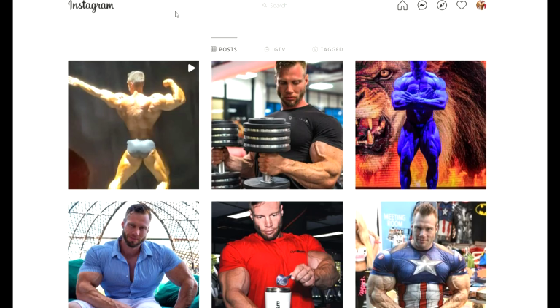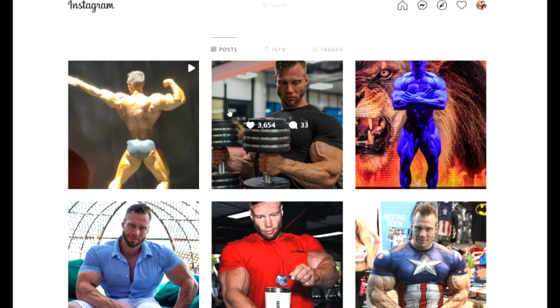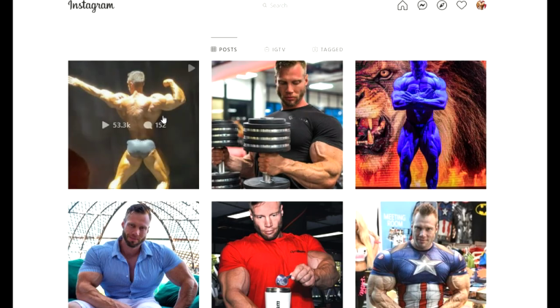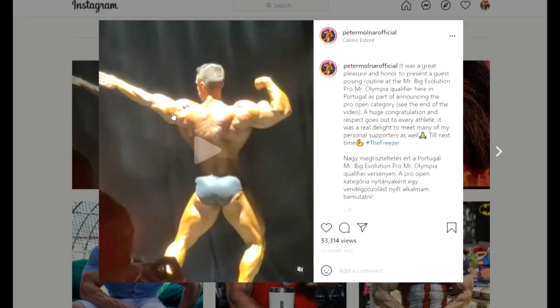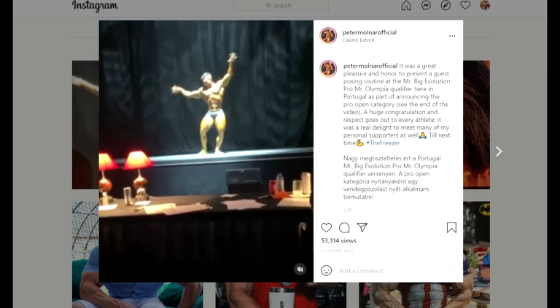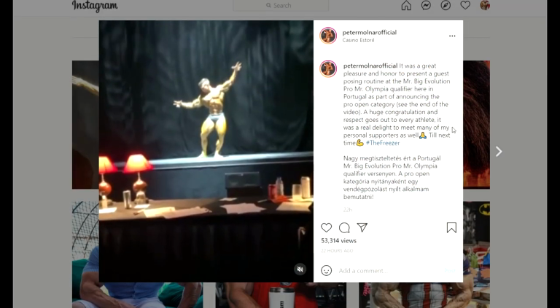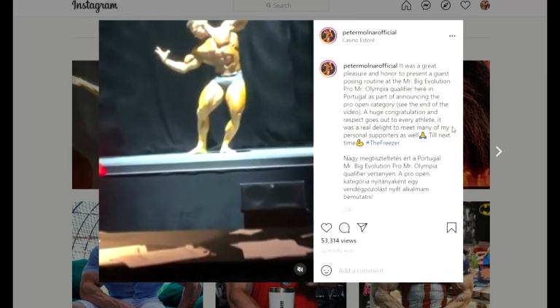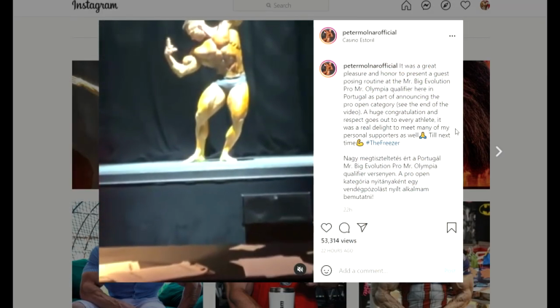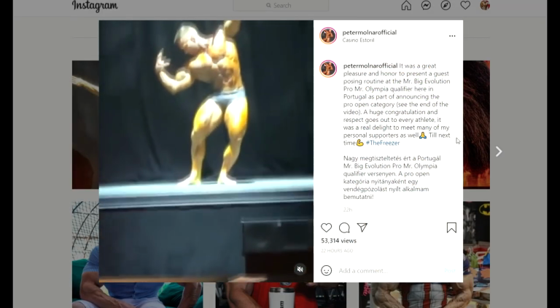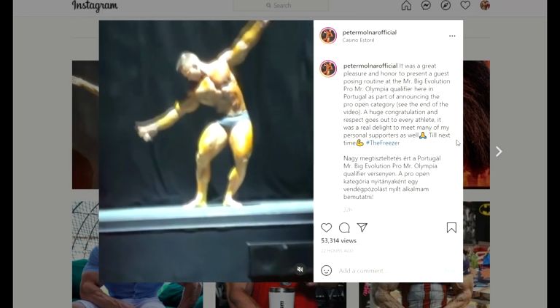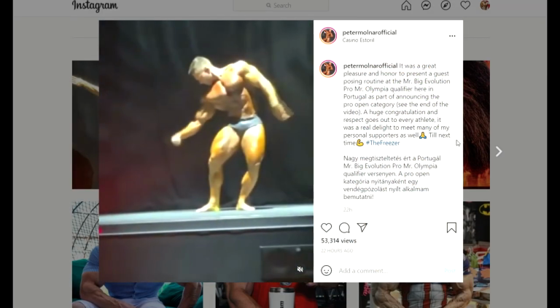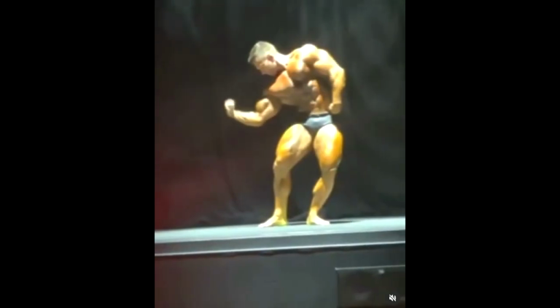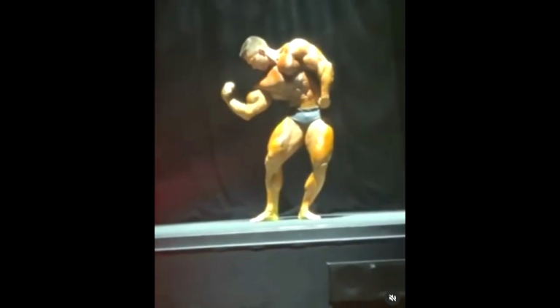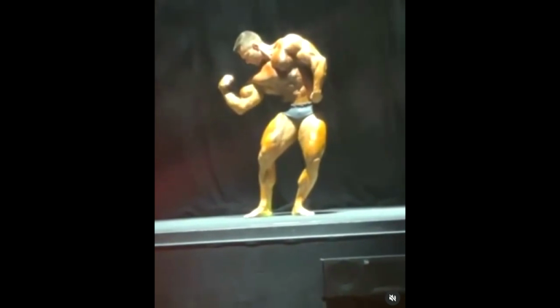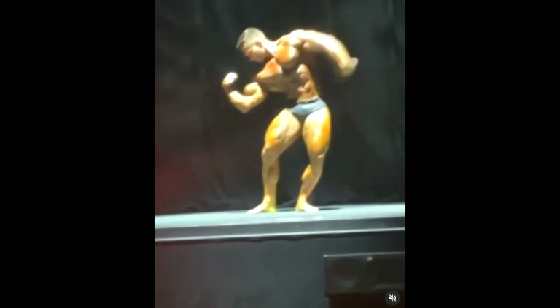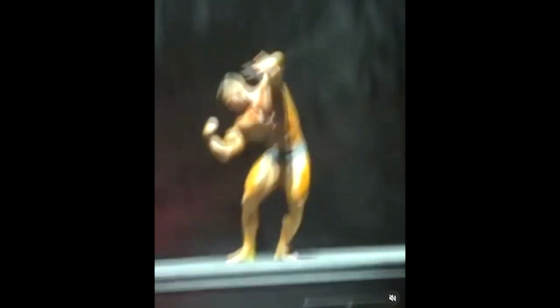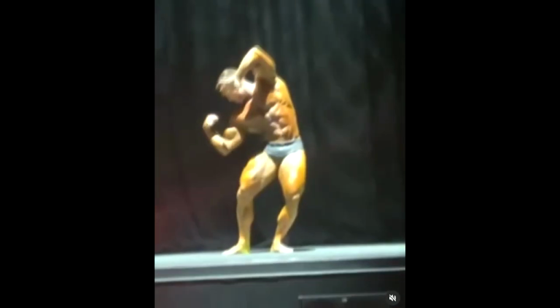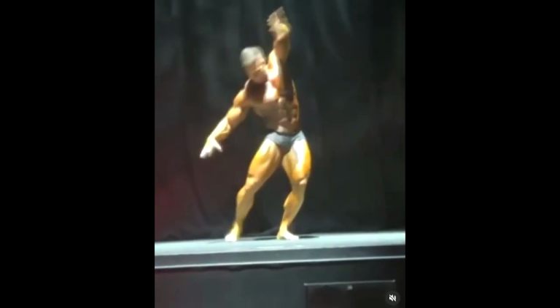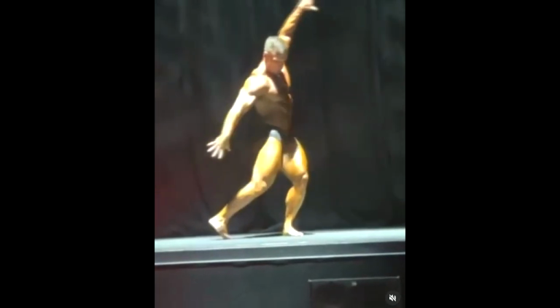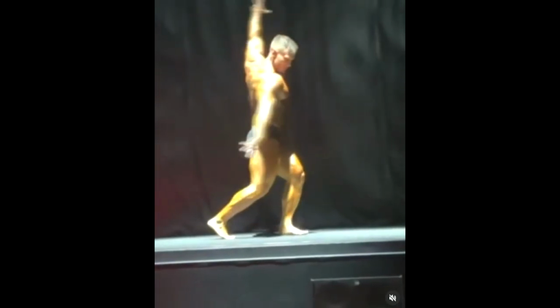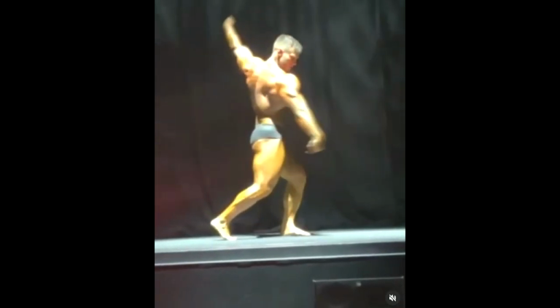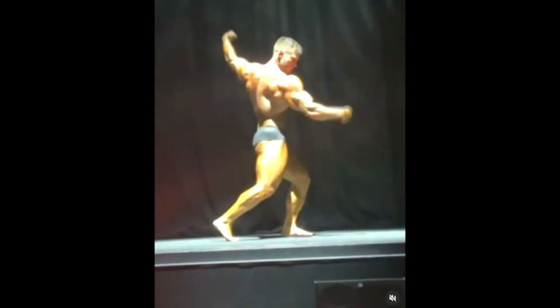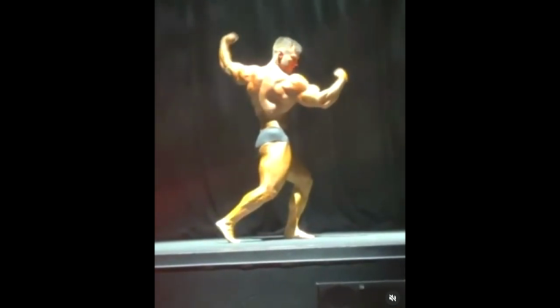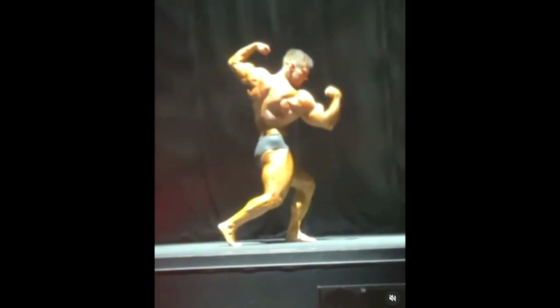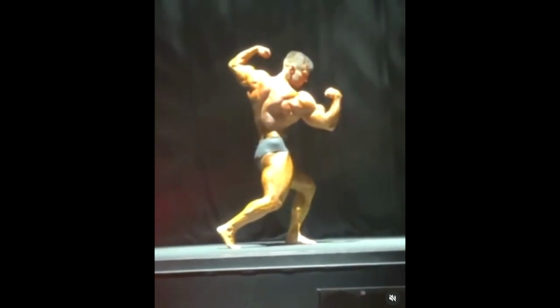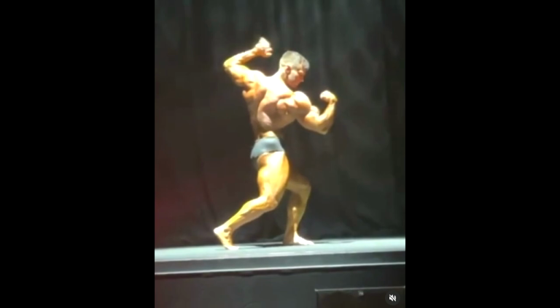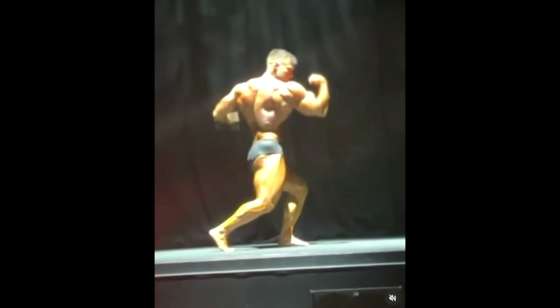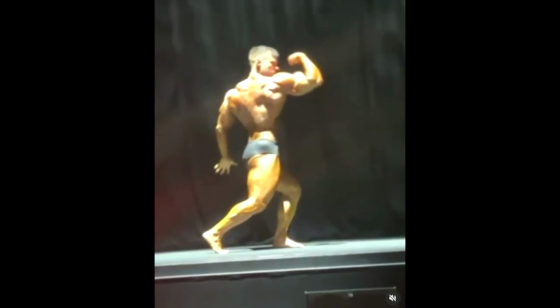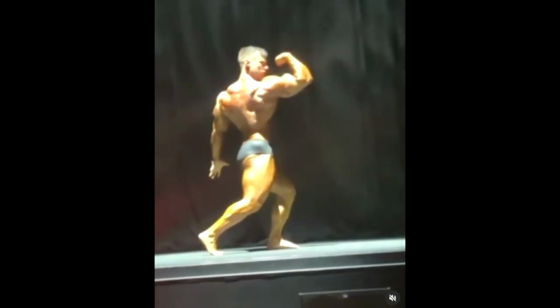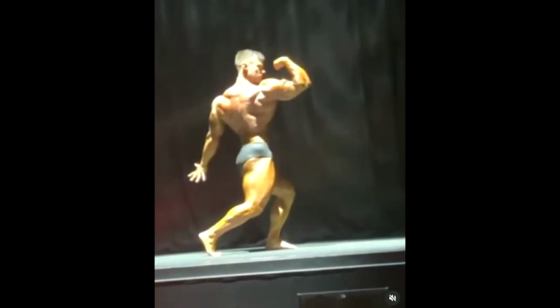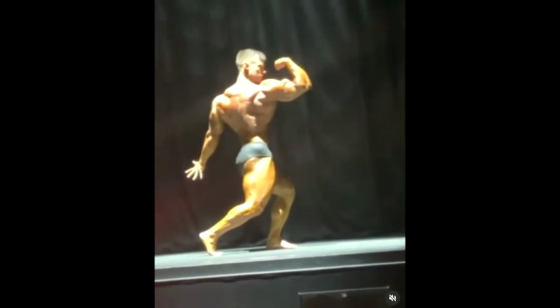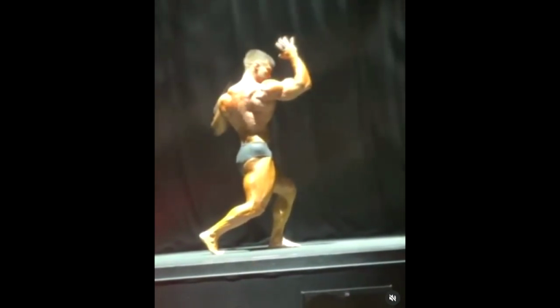Hey guys, Ewan here, and in this video we are starting with Peter Molnar. Not the fridge — that was Jay Cutler, at least that's what his haters used to call him. No, this is Peter Molnar, the classic physique guy.